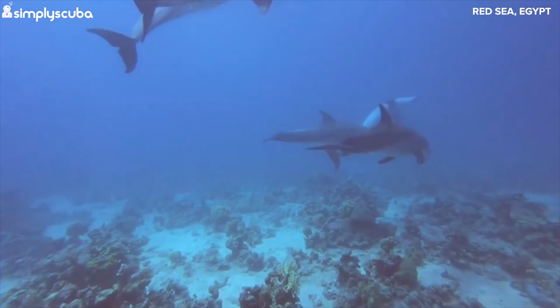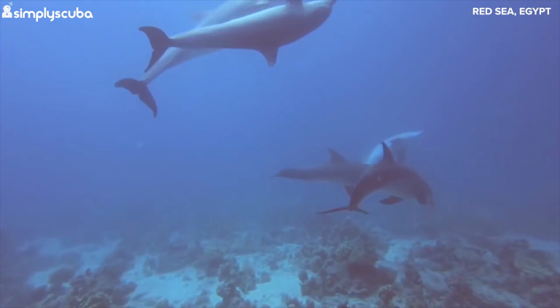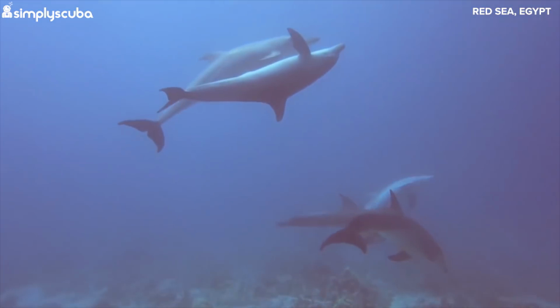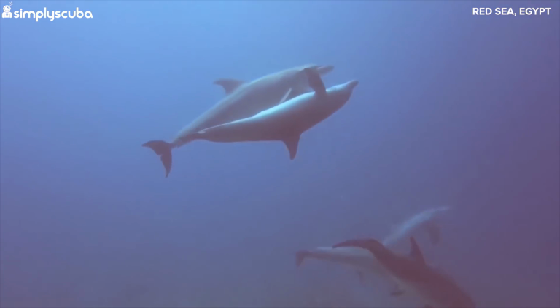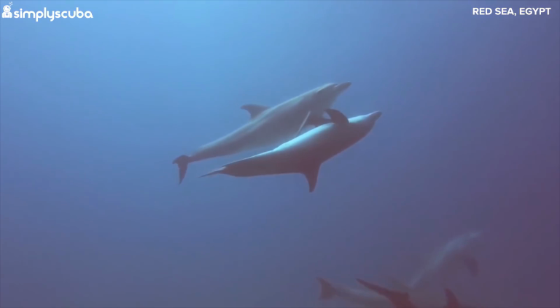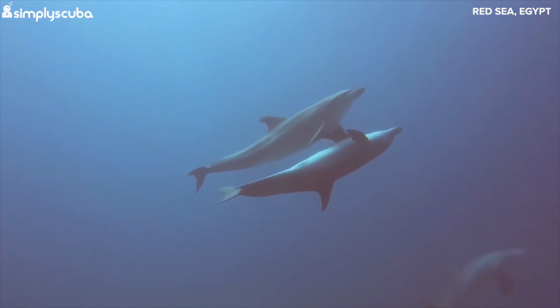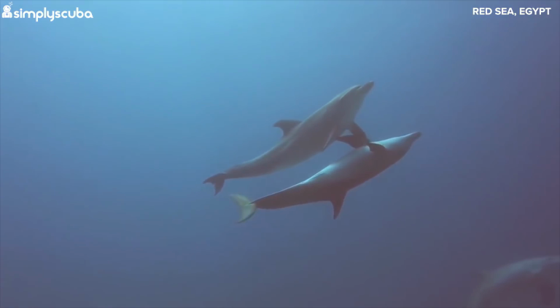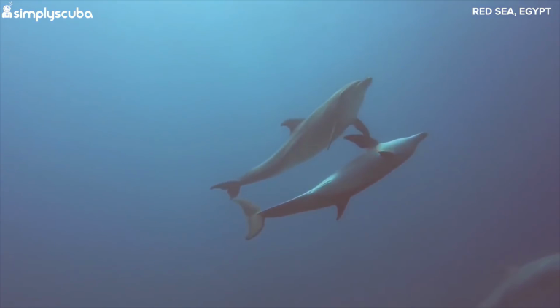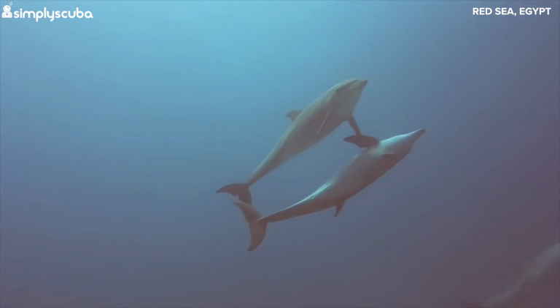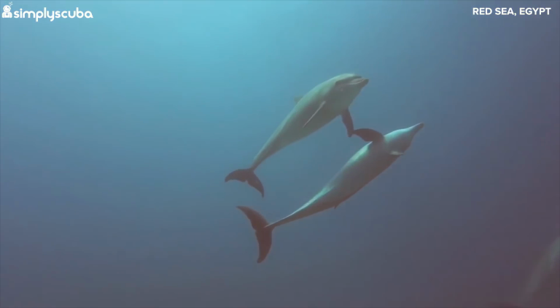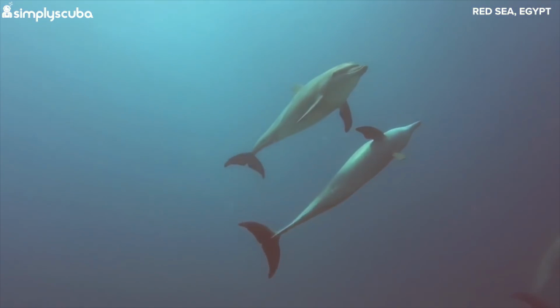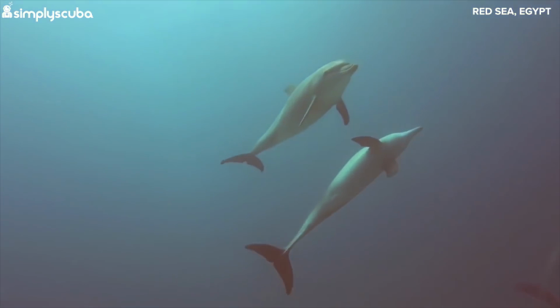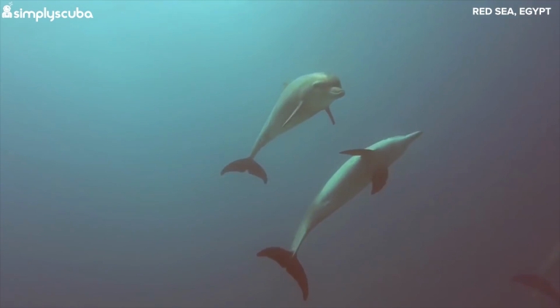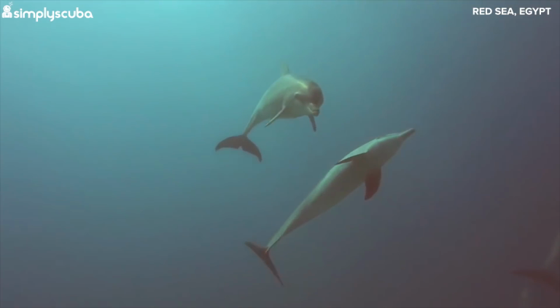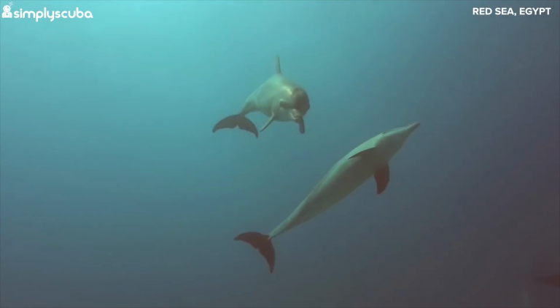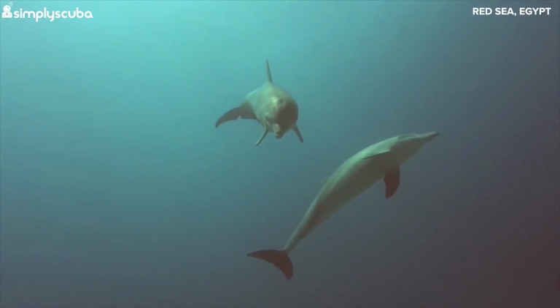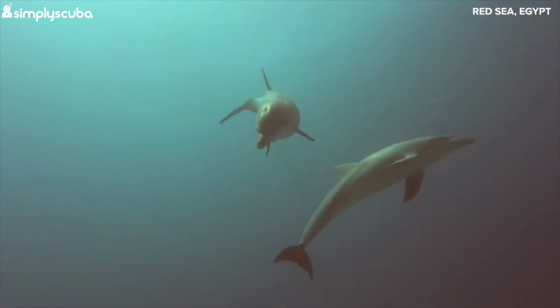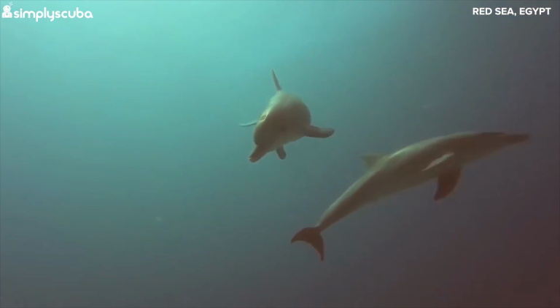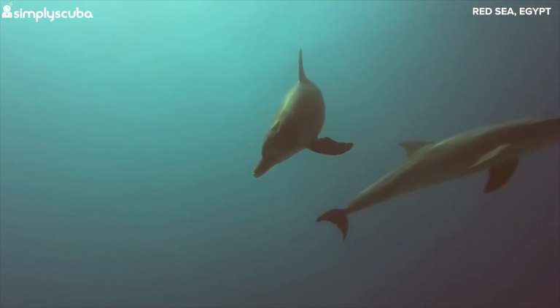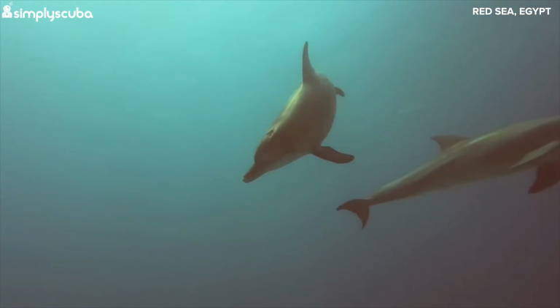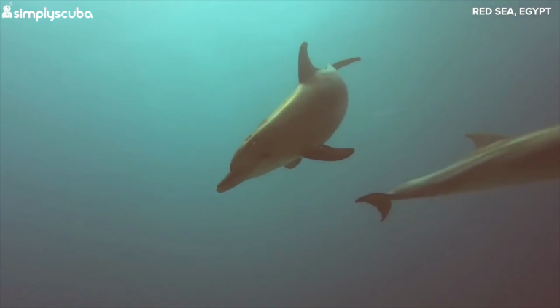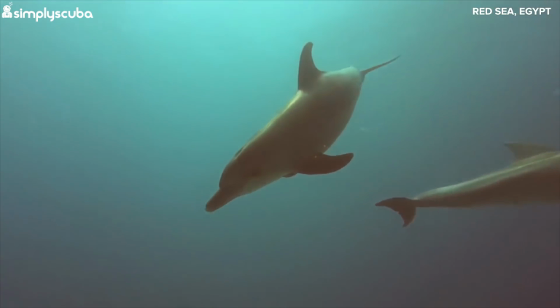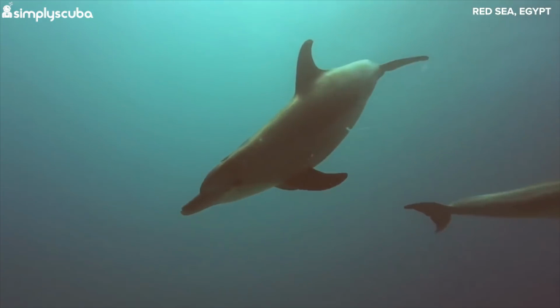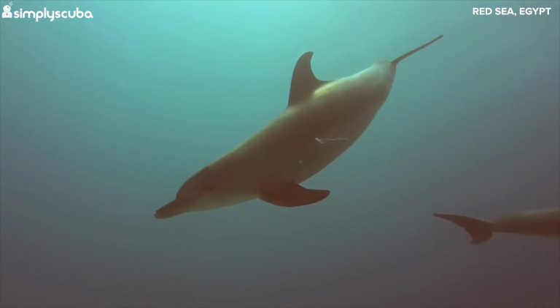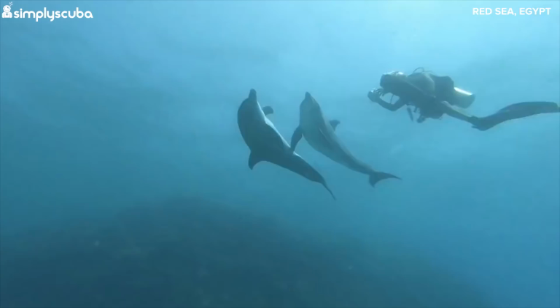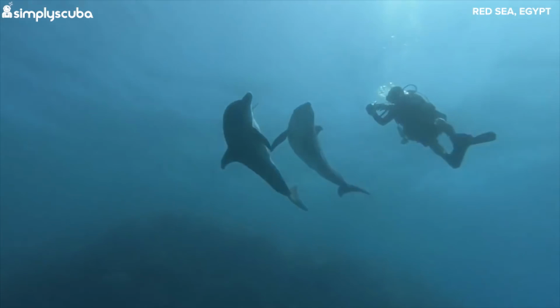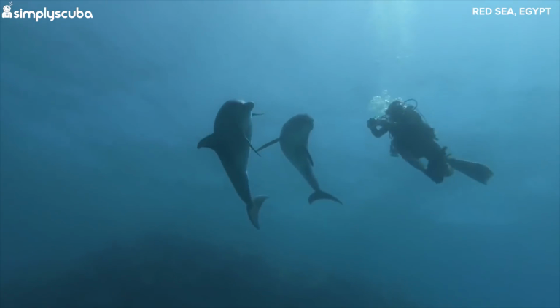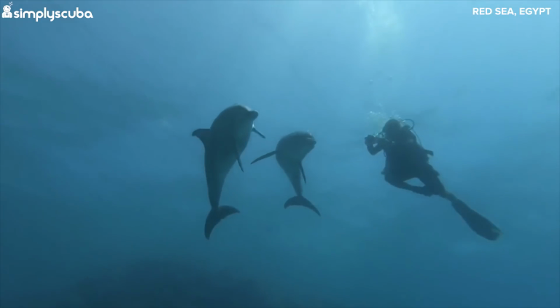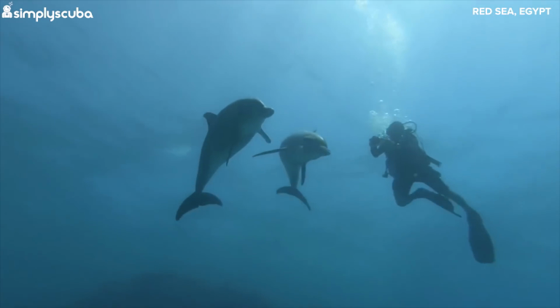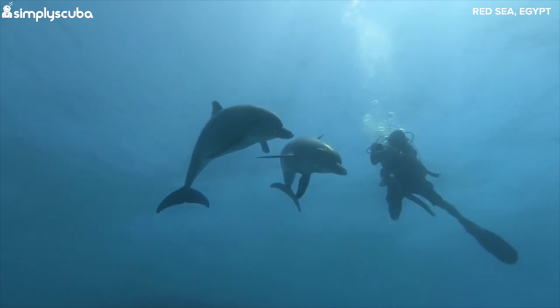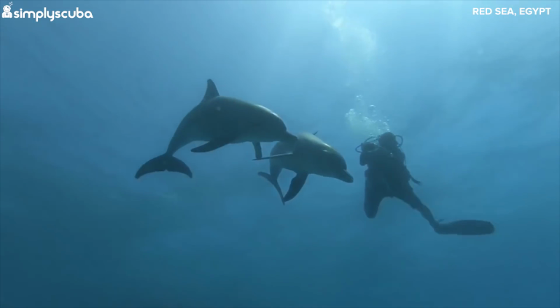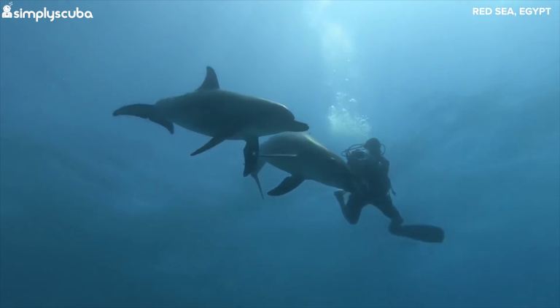When weighted correctly, the only time you'll have a lot of gas in your BCD is on the surface. Whilst you're underwater, you should only need a squirt or two to compensate for a wetsuit compressing.